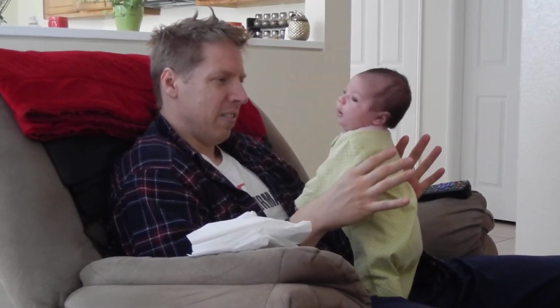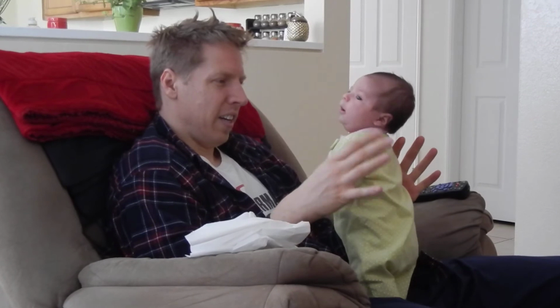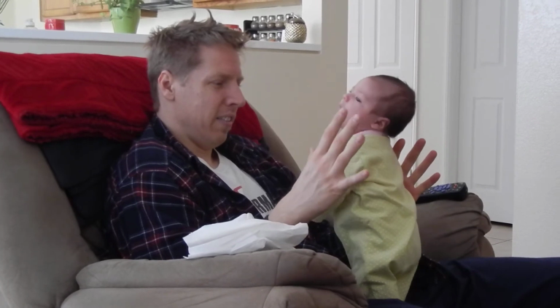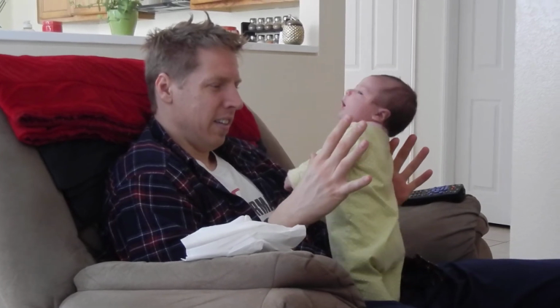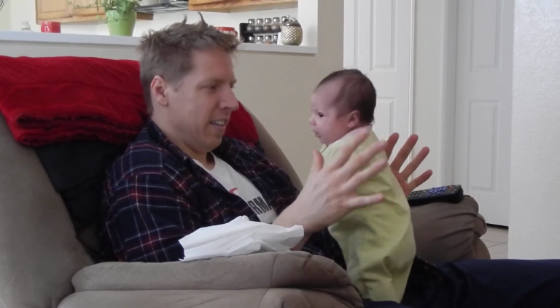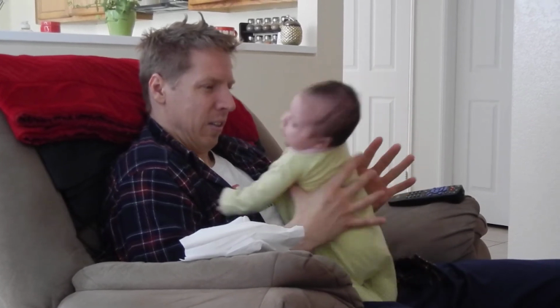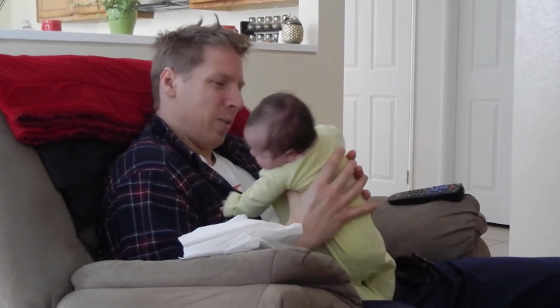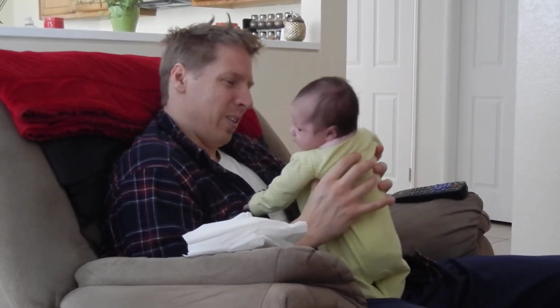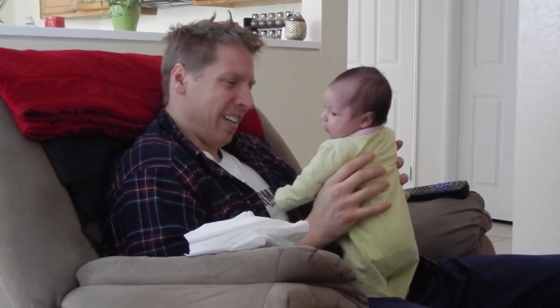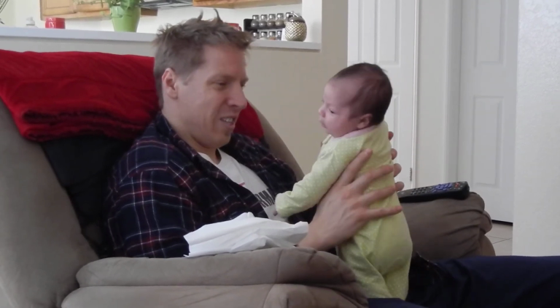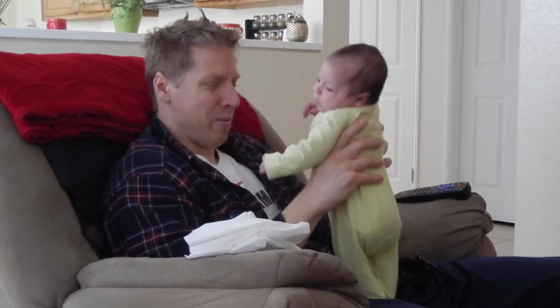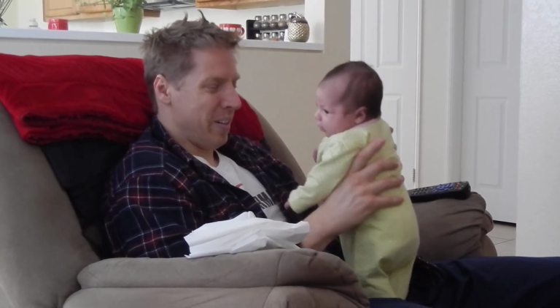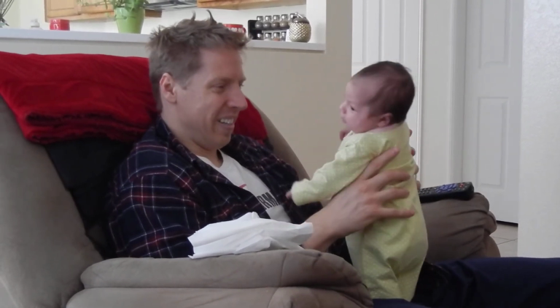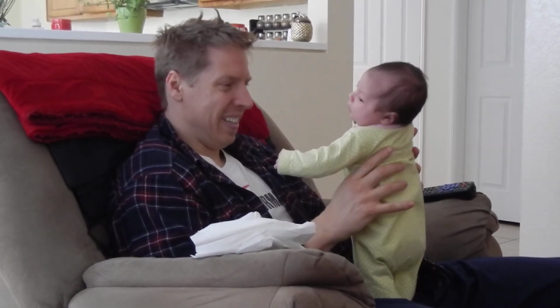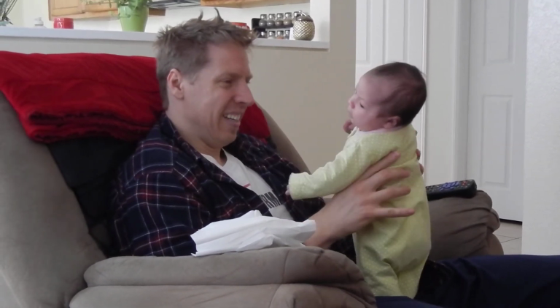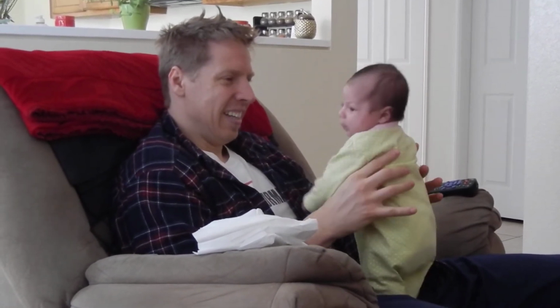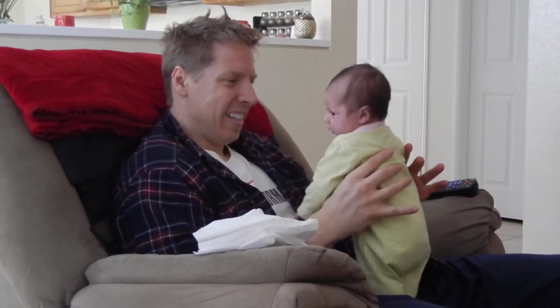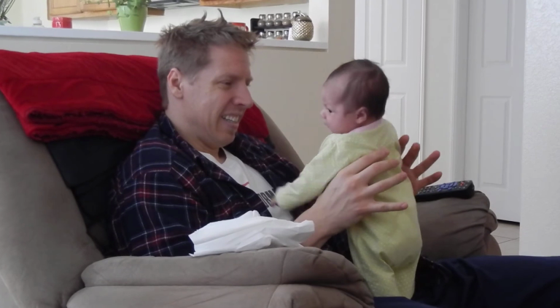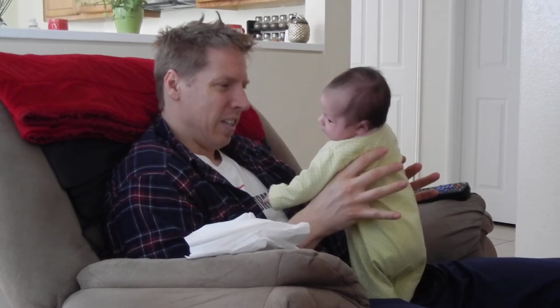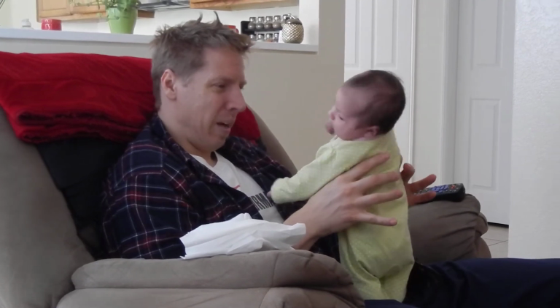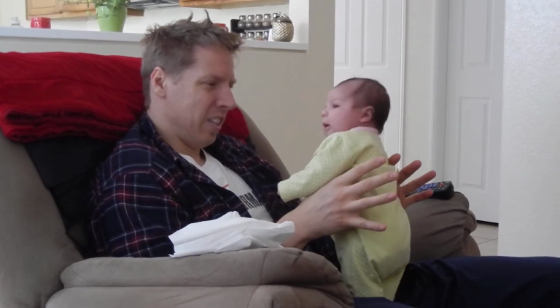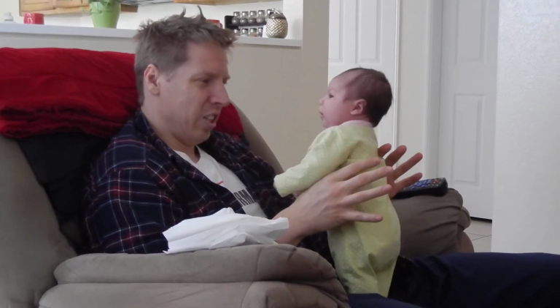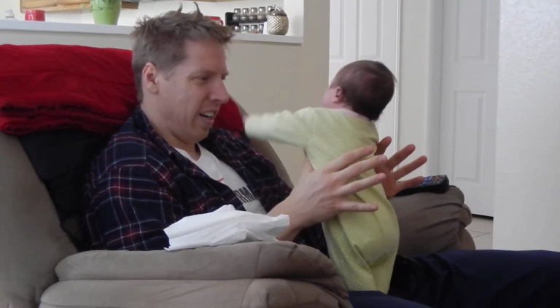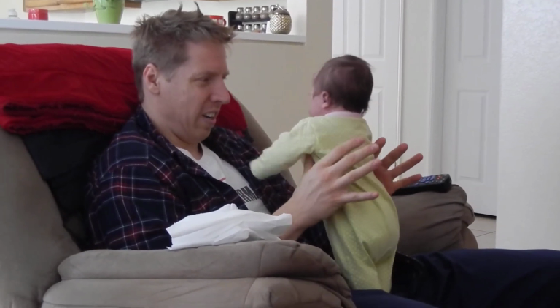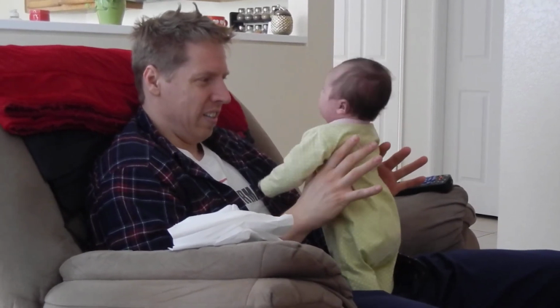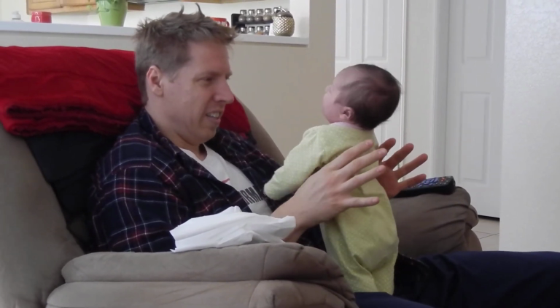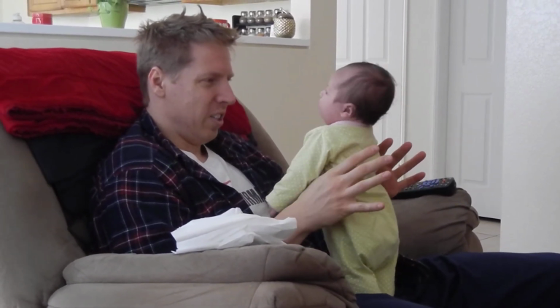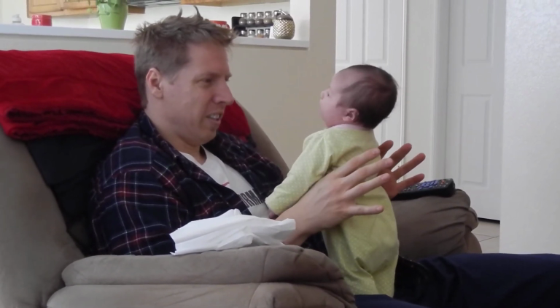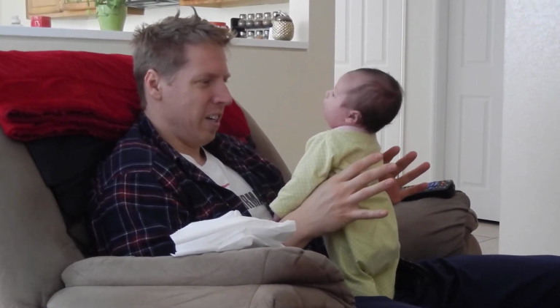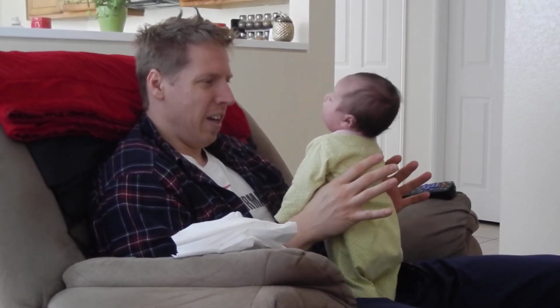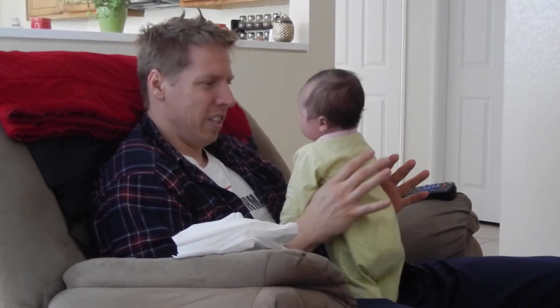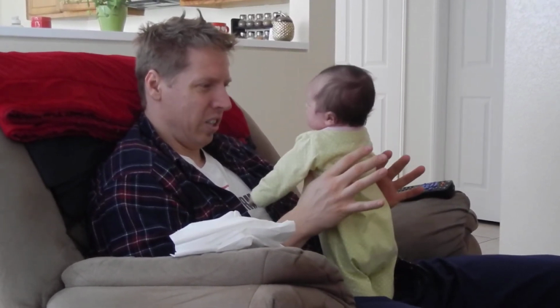One hand off. Whoa, all right. Need some support there, huh? Yeah. Balance is the issue right now. The strength is there. Balance is the issue.